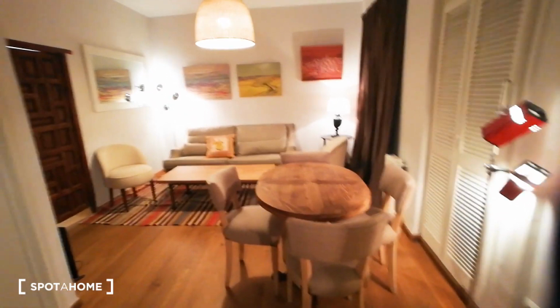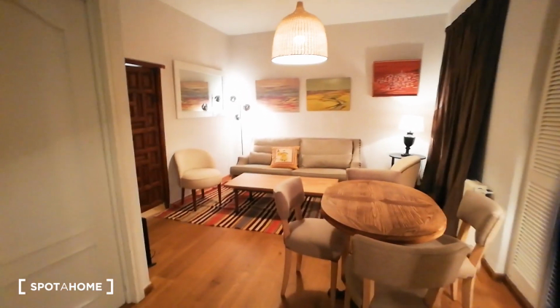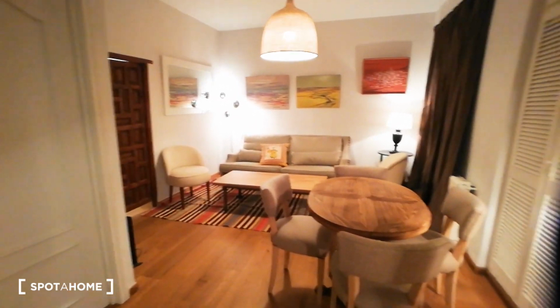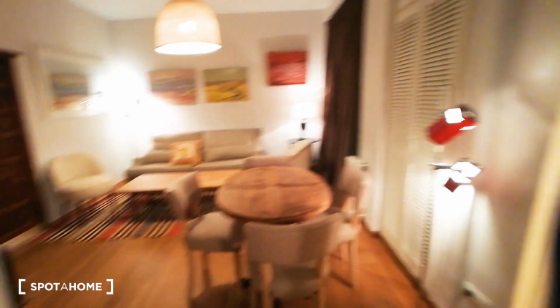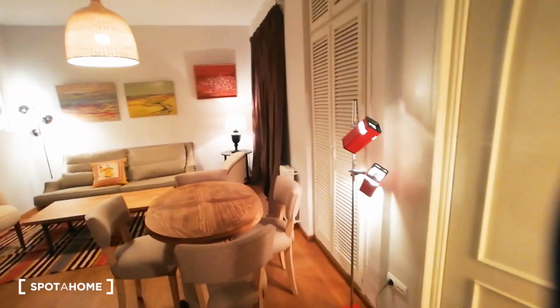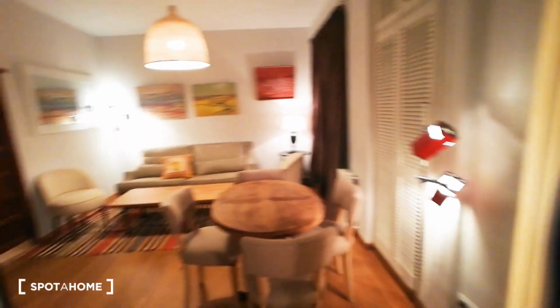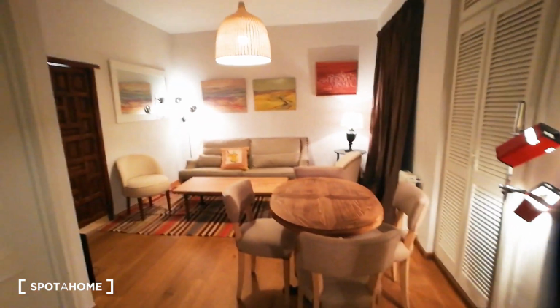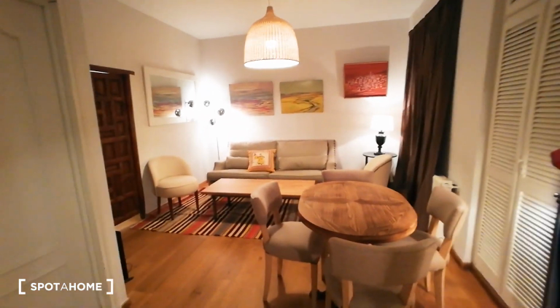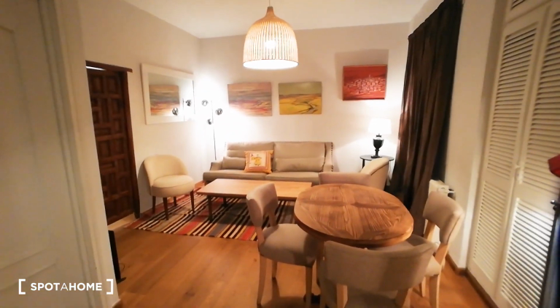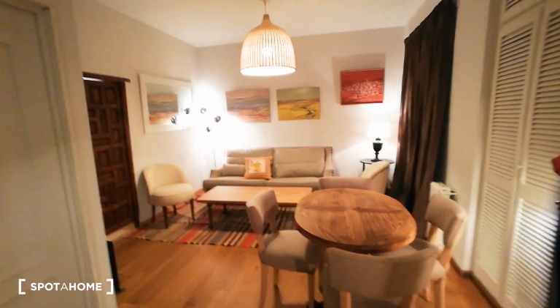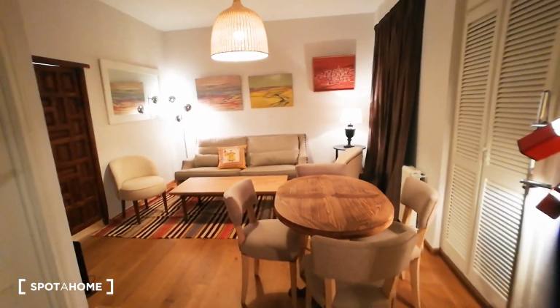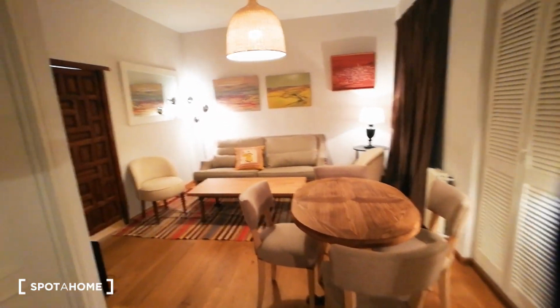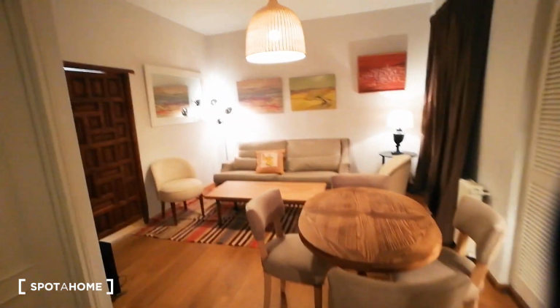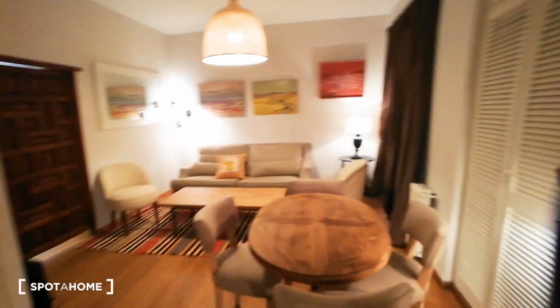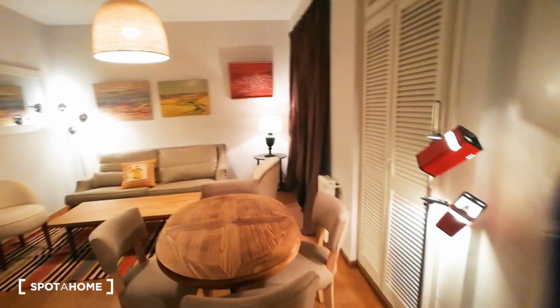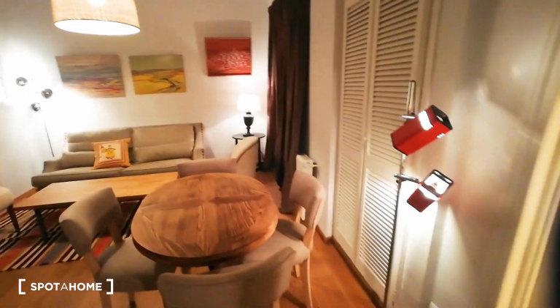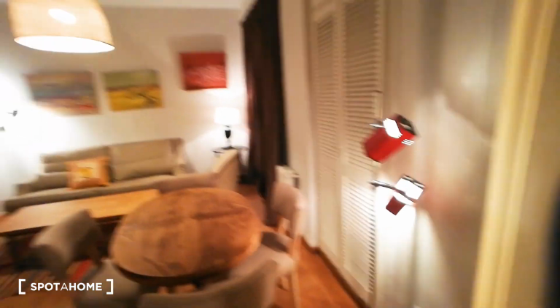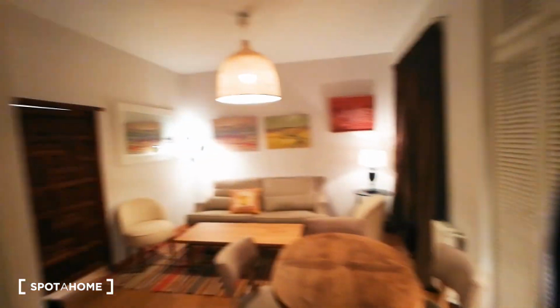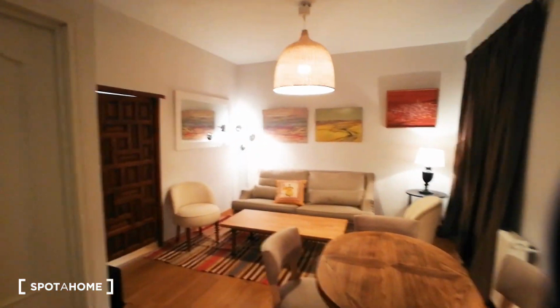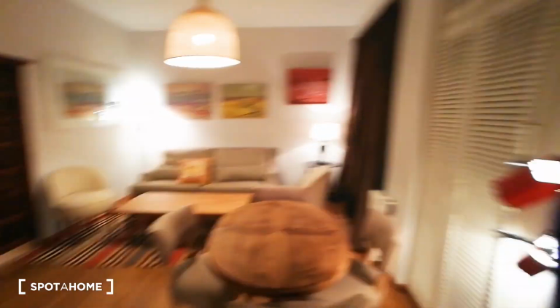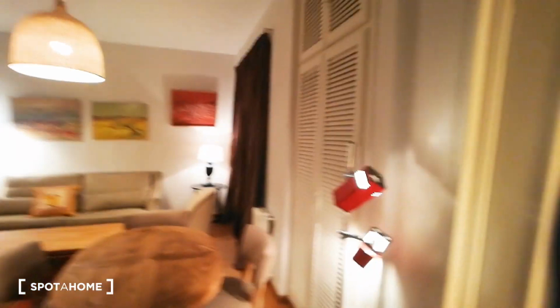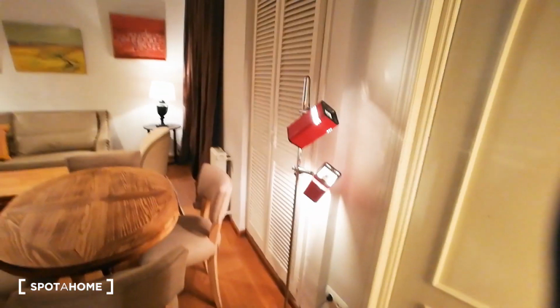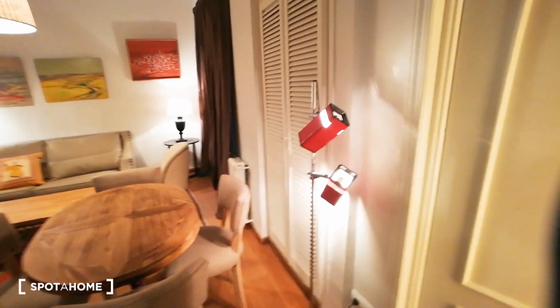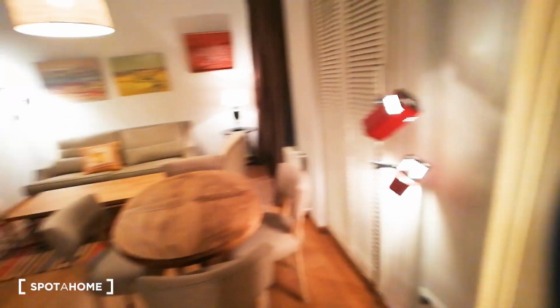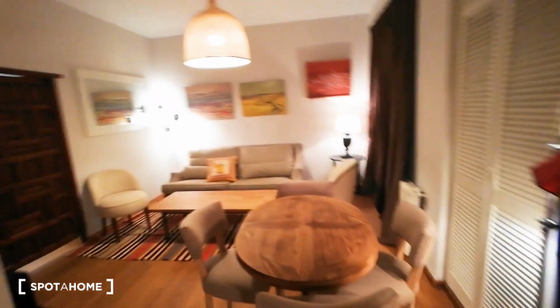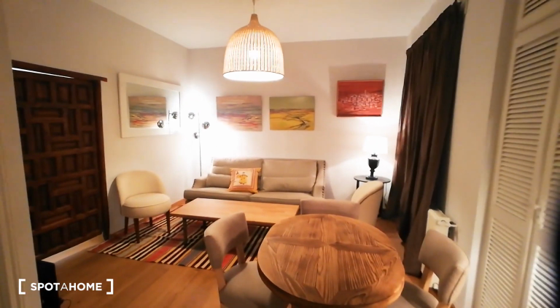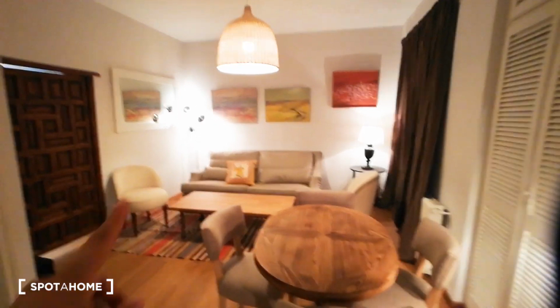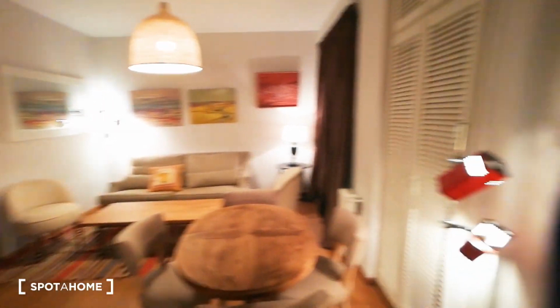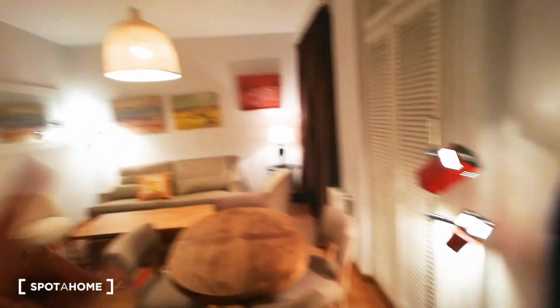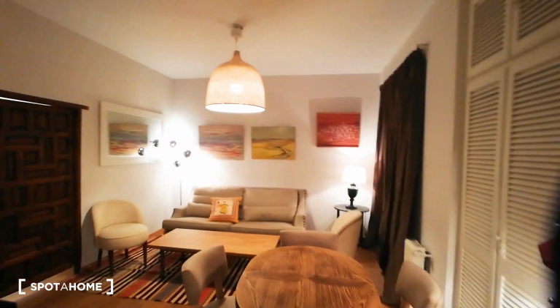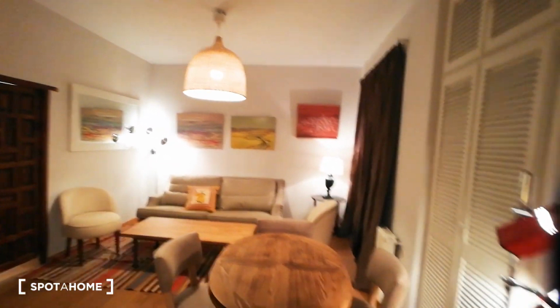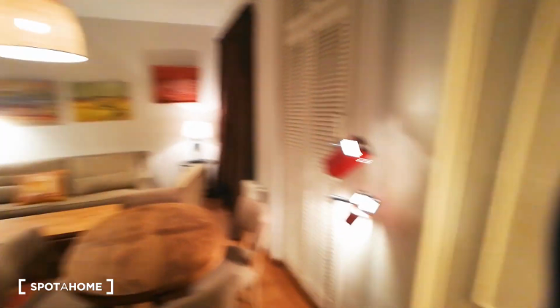We're going to have lots of art. And since we're not going to have plenty of sunlight, we're going to have really fancy lamps with nice detail and touch. So that is really great.